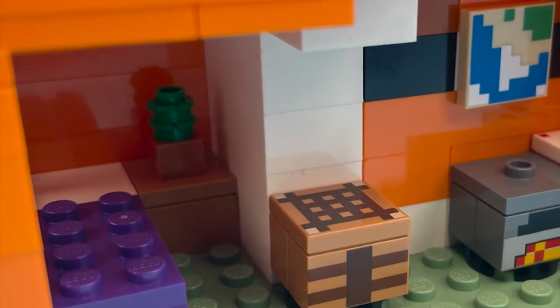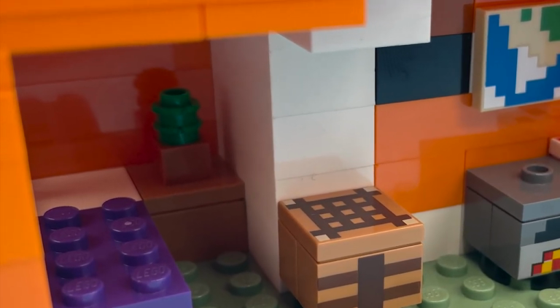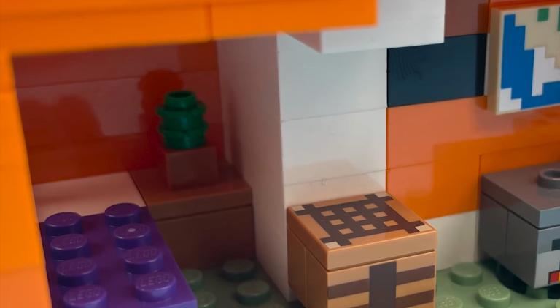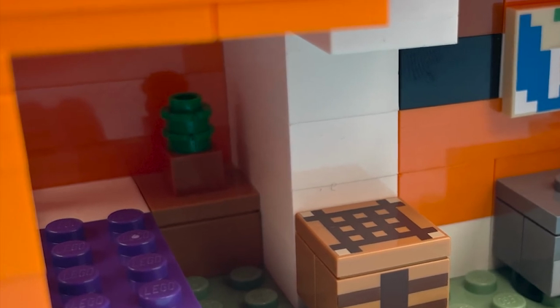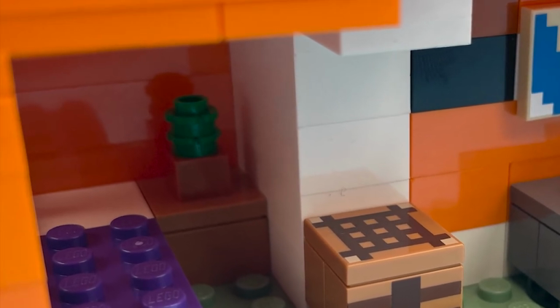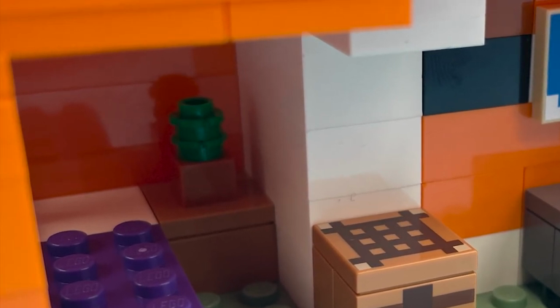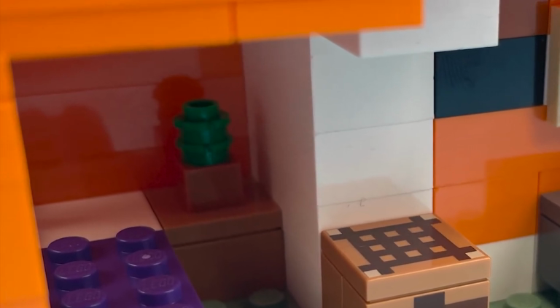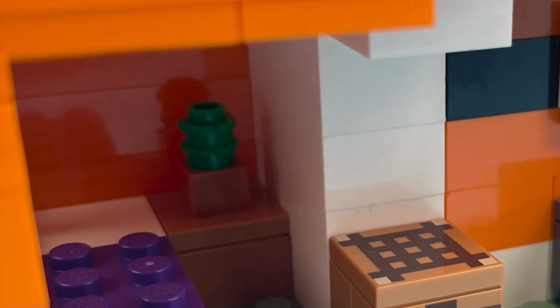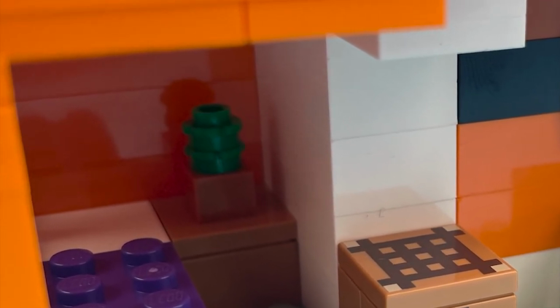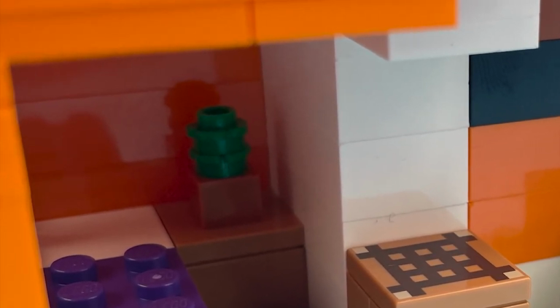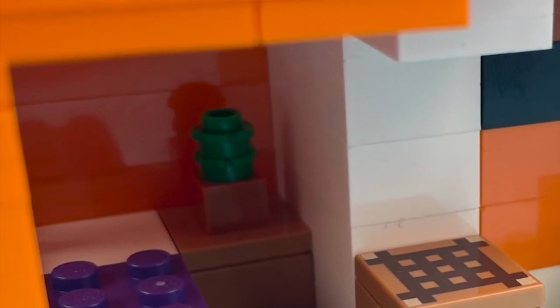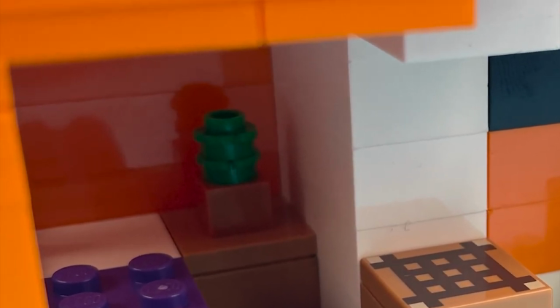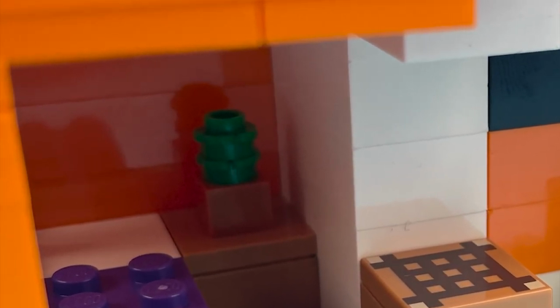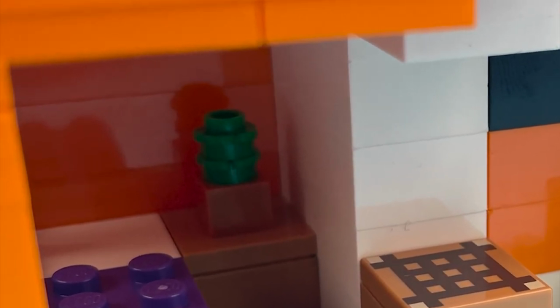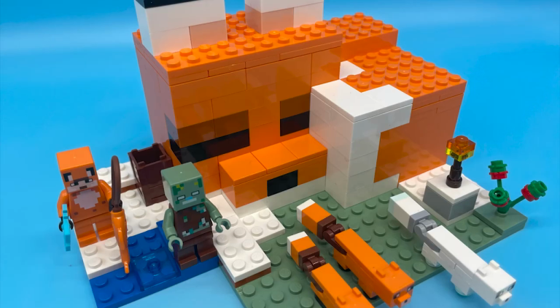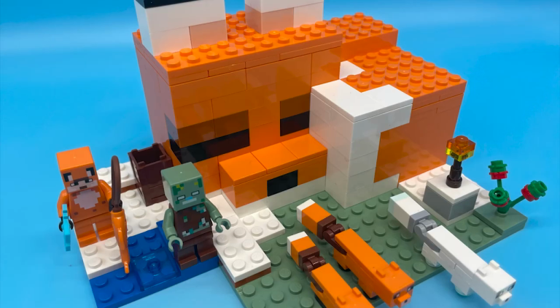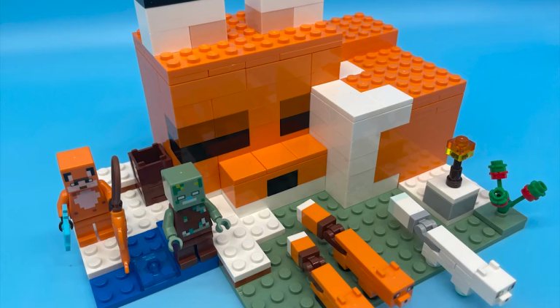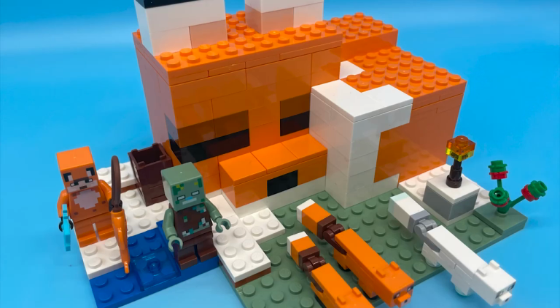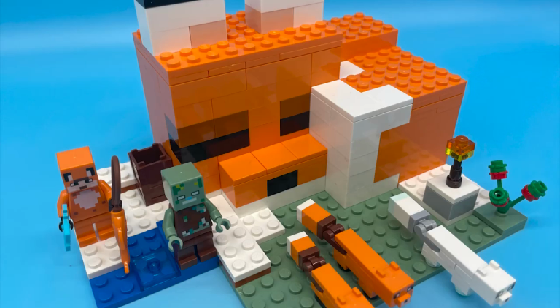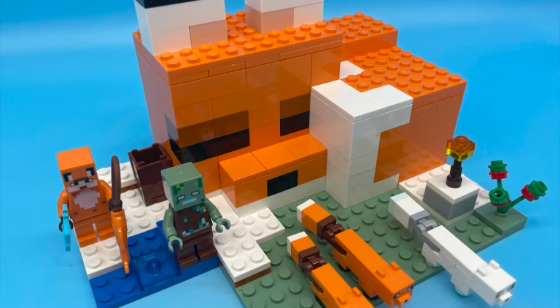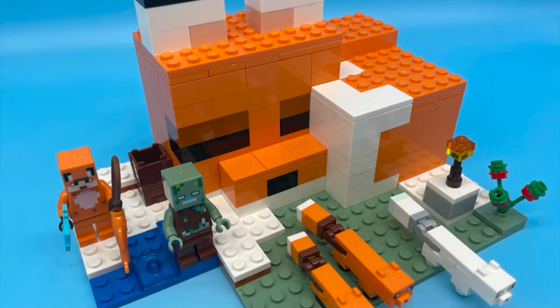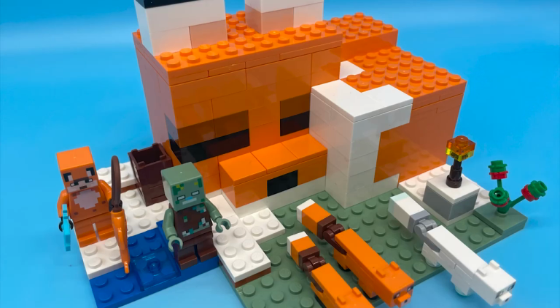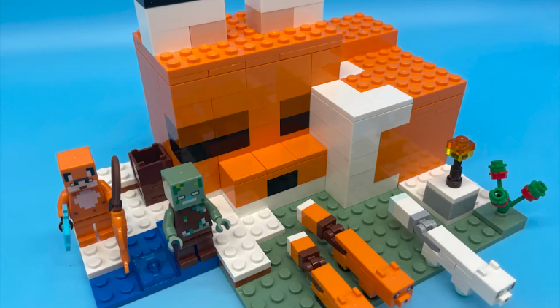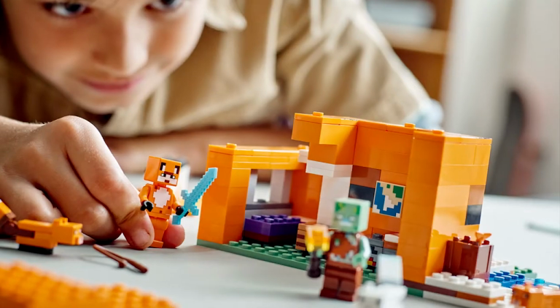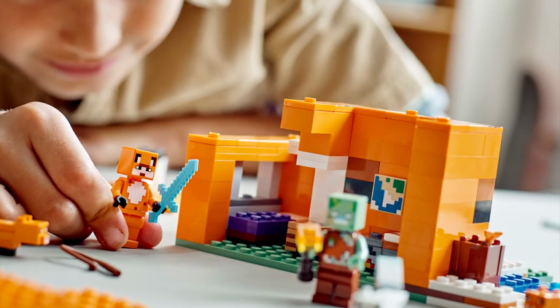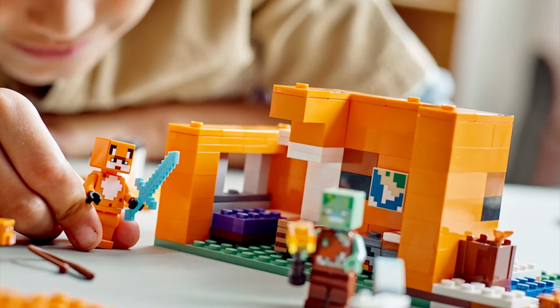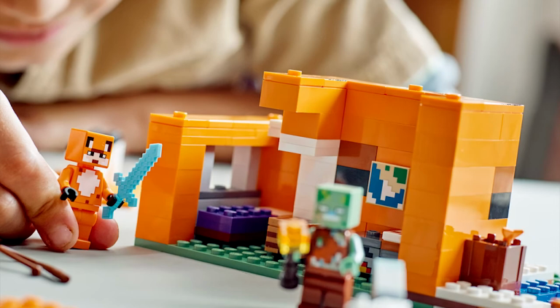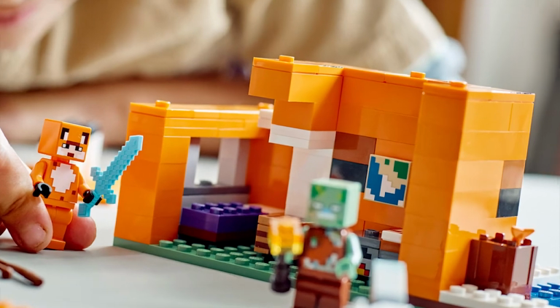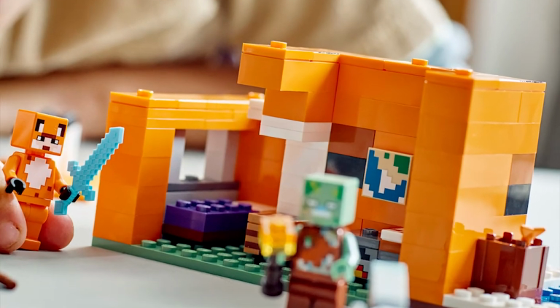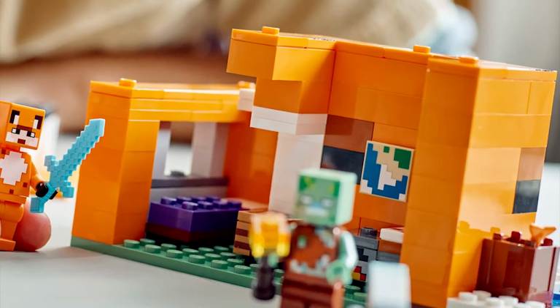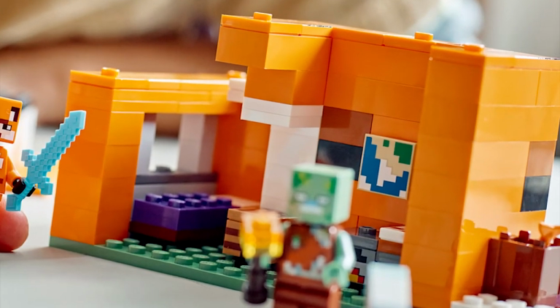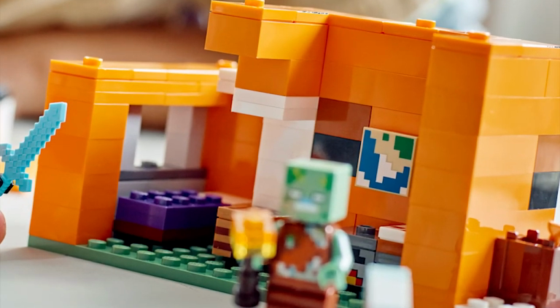There's also a small plant that uses the new 1x1 two-thirds height studs introduced in 2022. The main fox structure has been designed off a sleeping fox and features a removable top to make the inside easy to access in this playset.